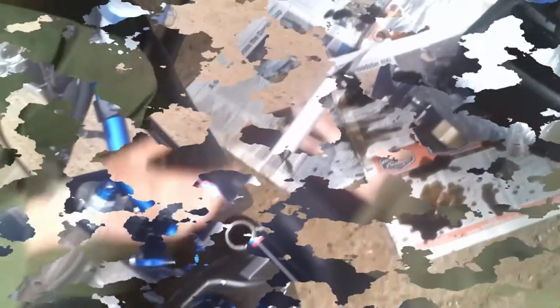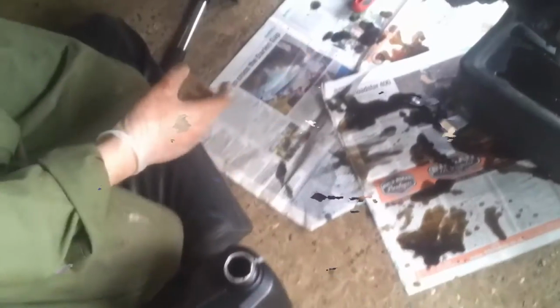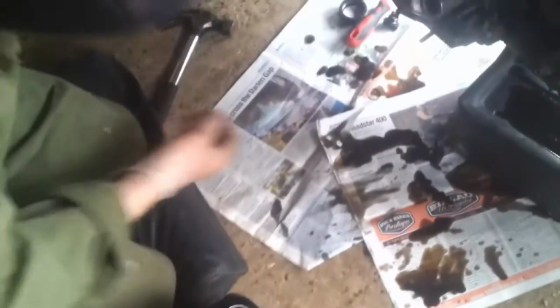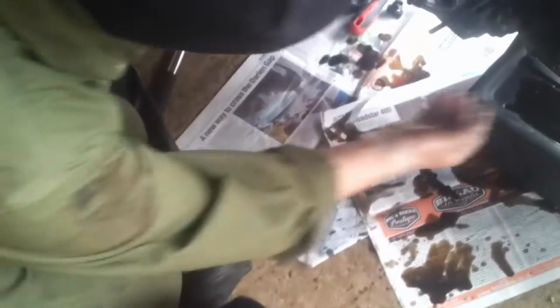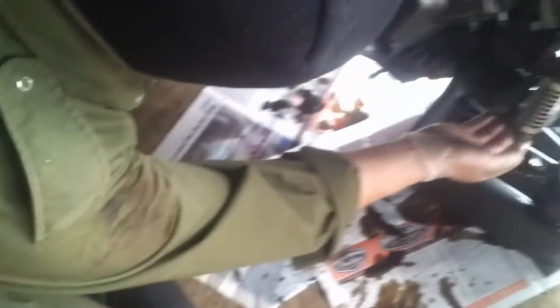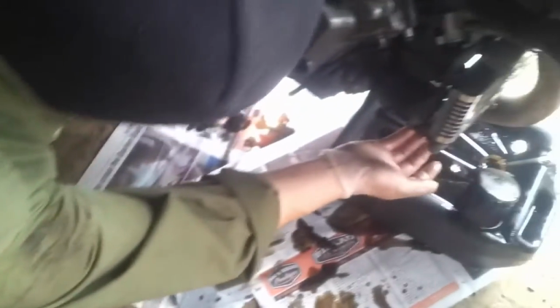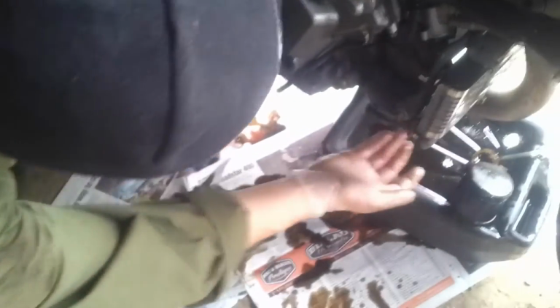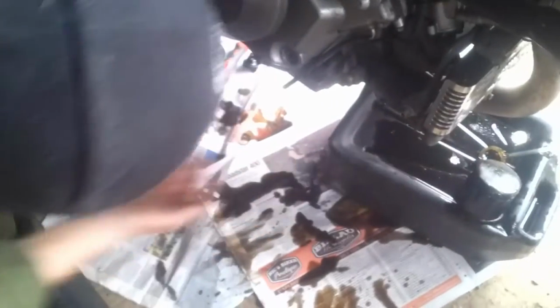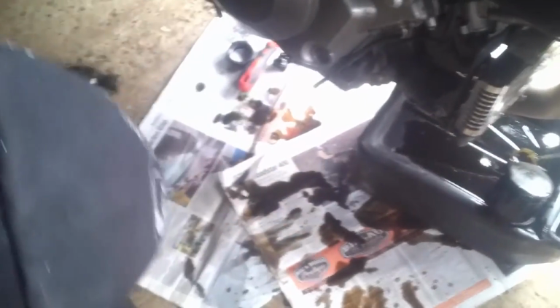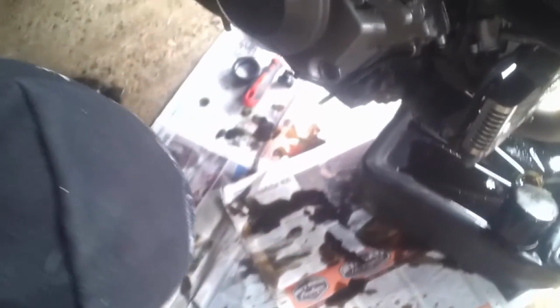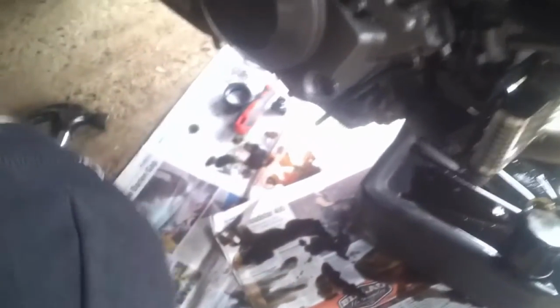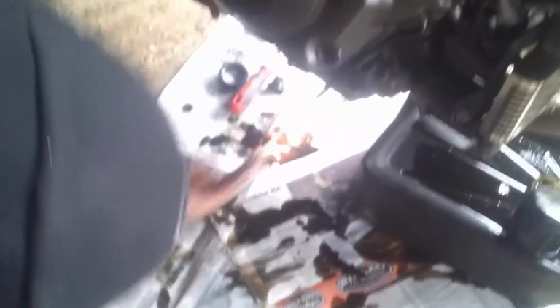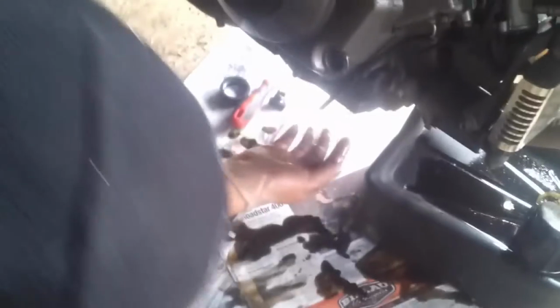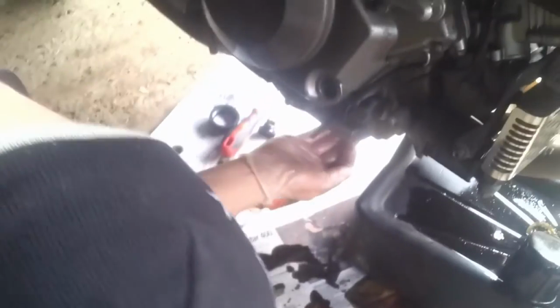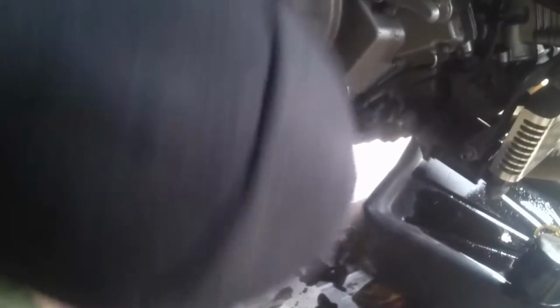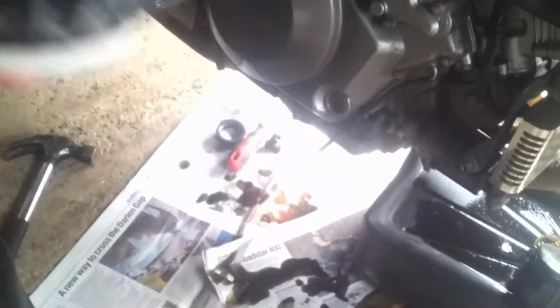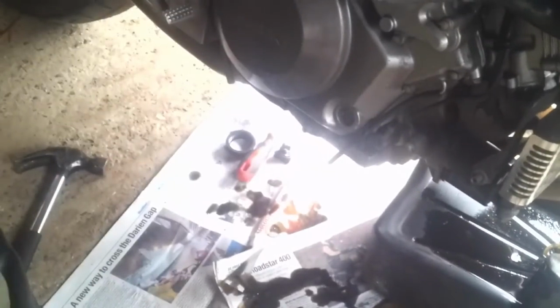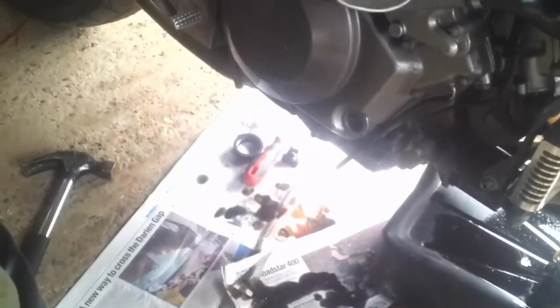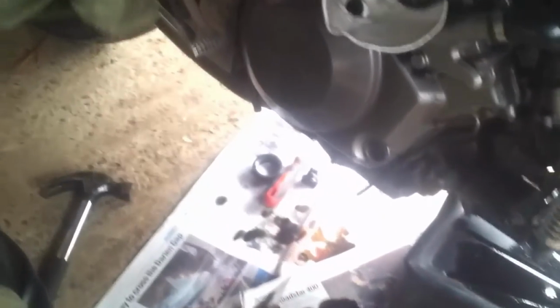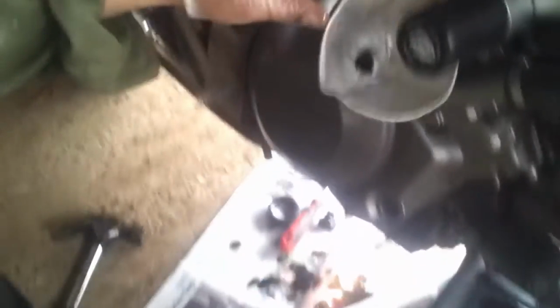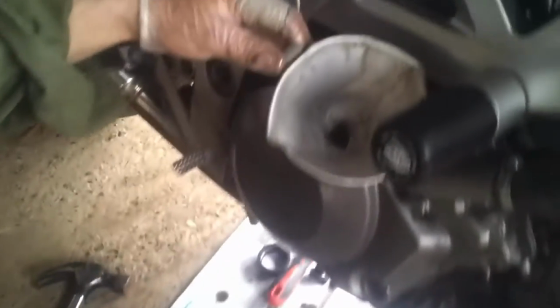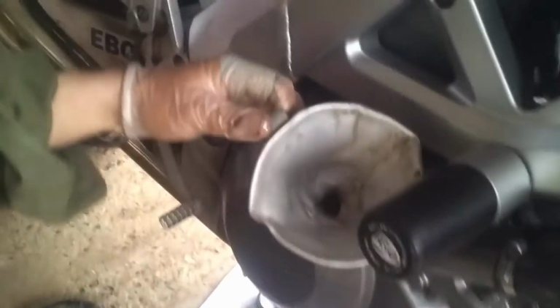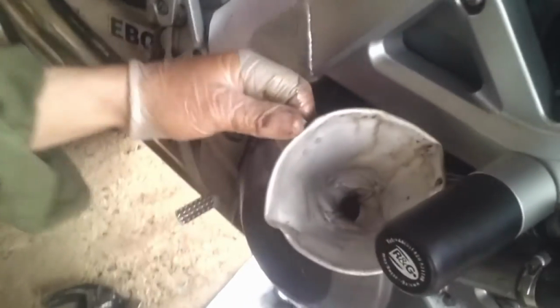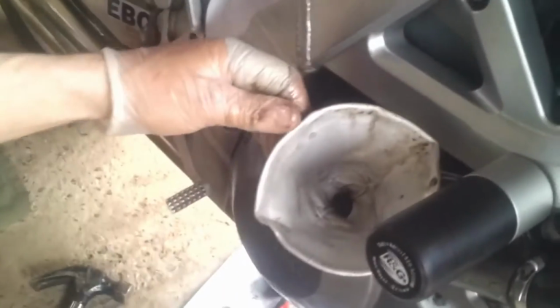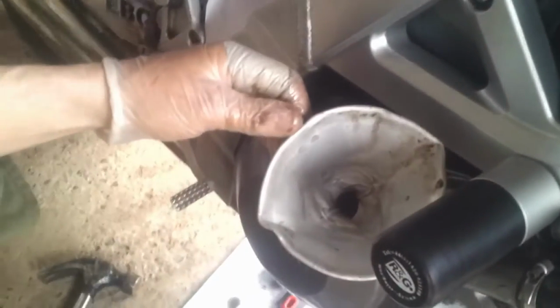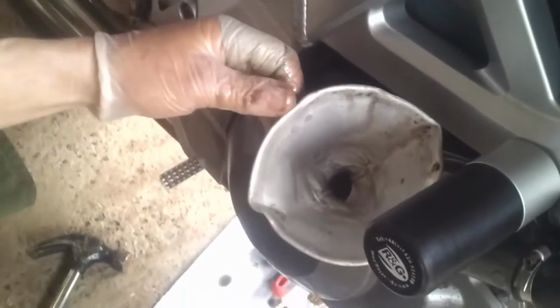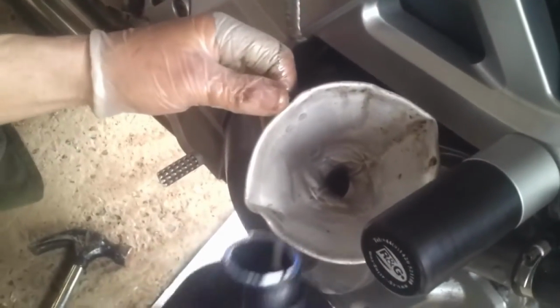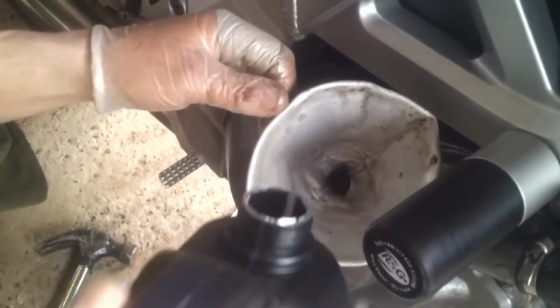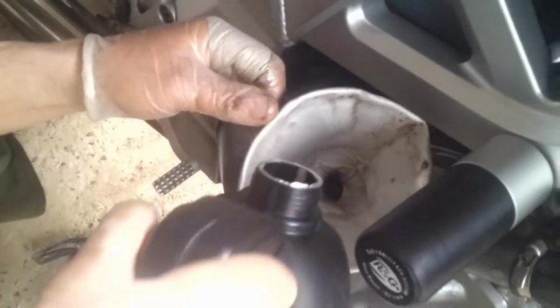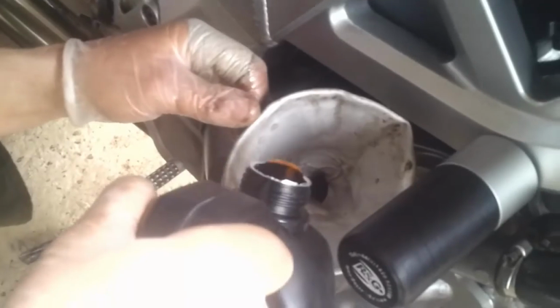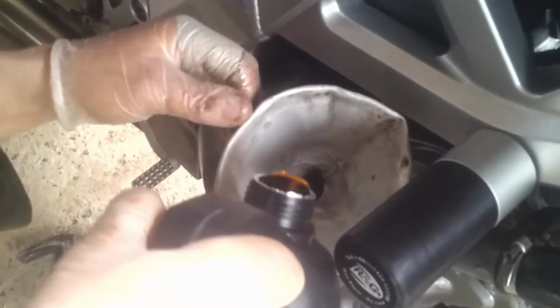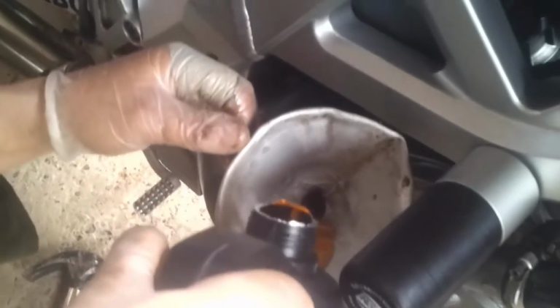Having fitted the new filter now in place and put the sump plug back in, I can now put some new oil back into the bike.